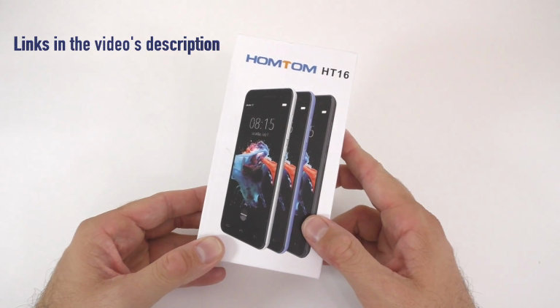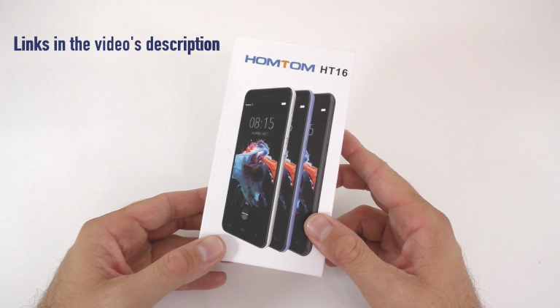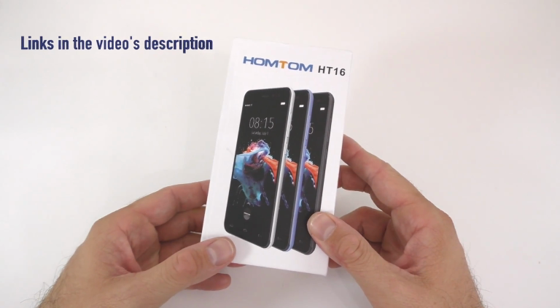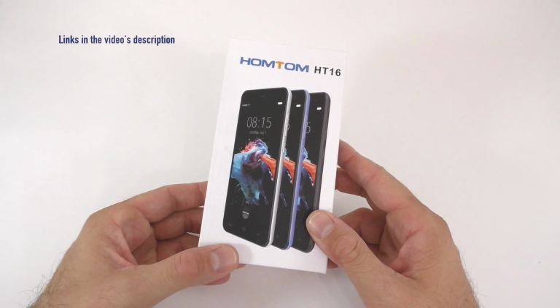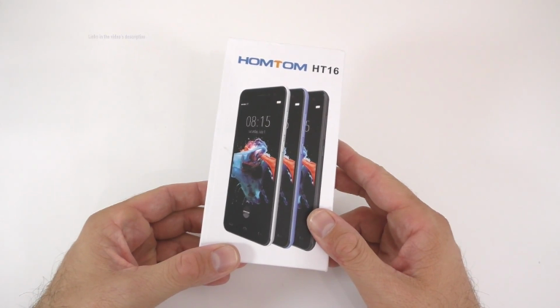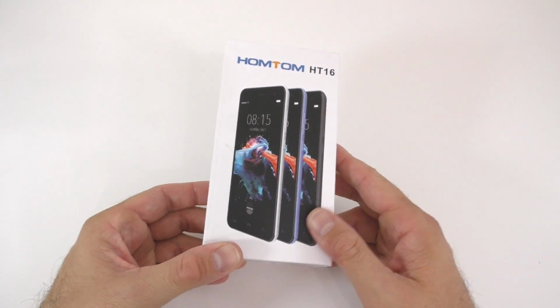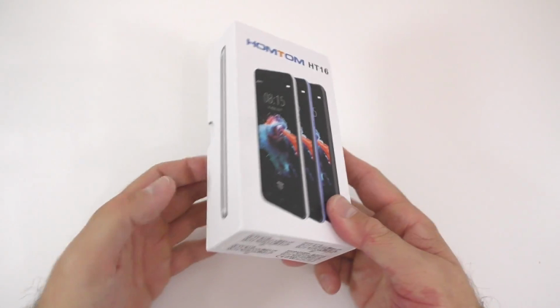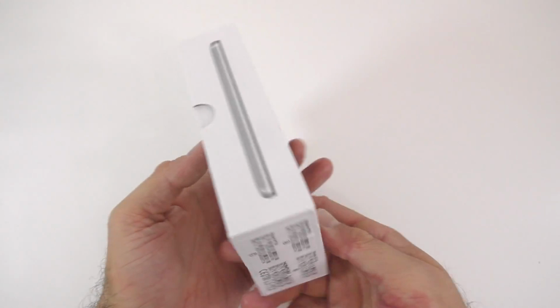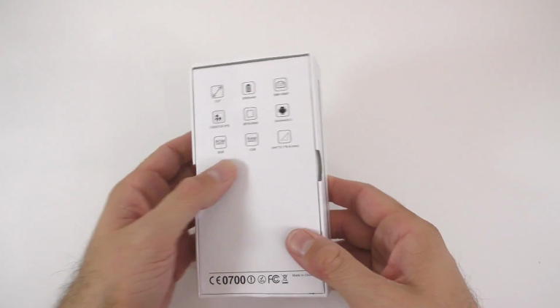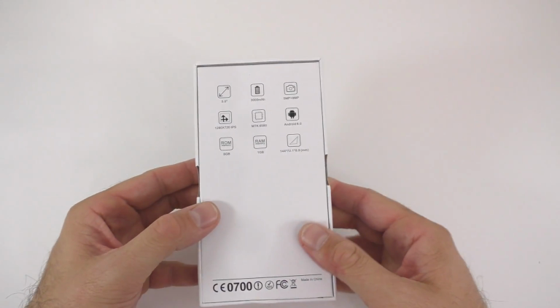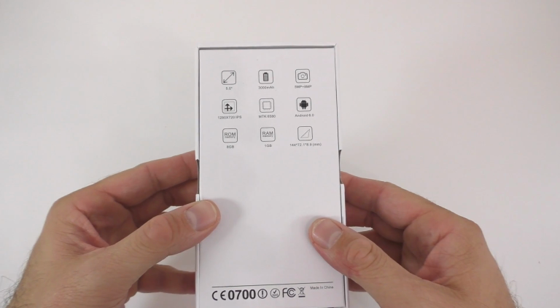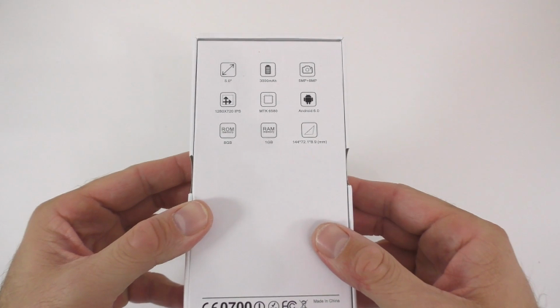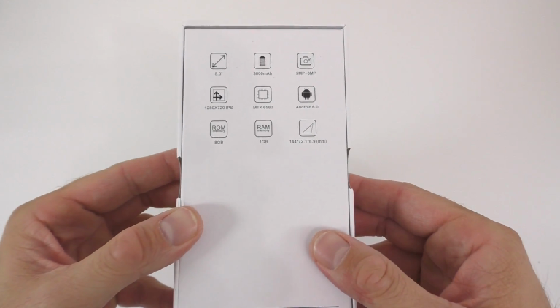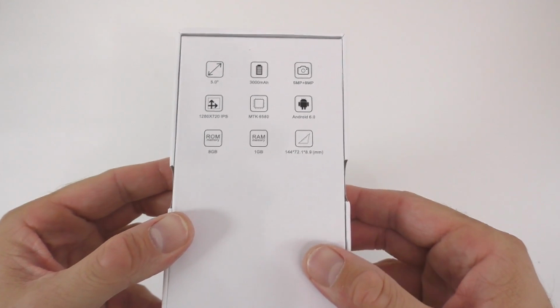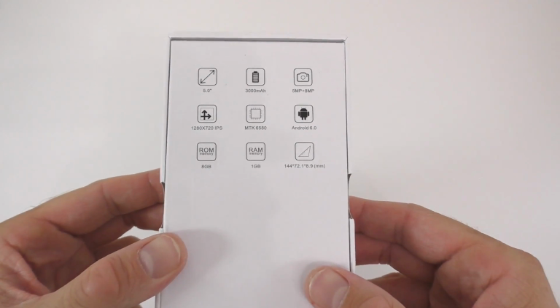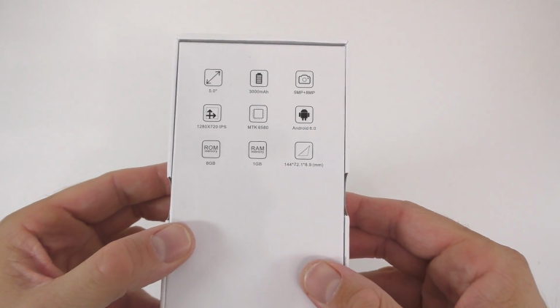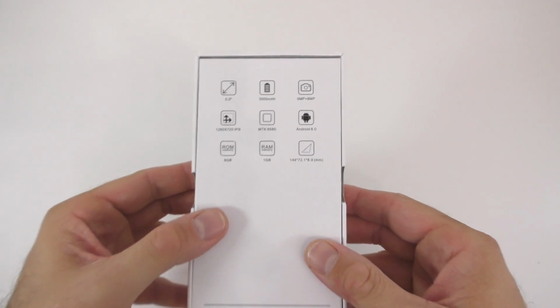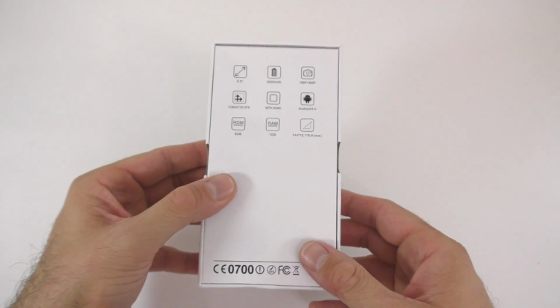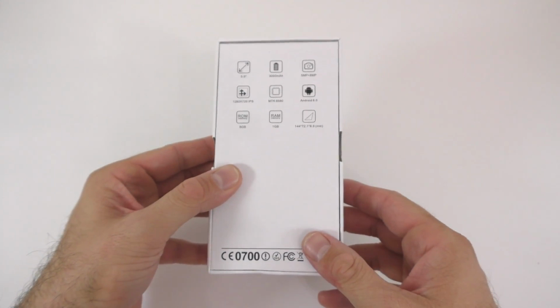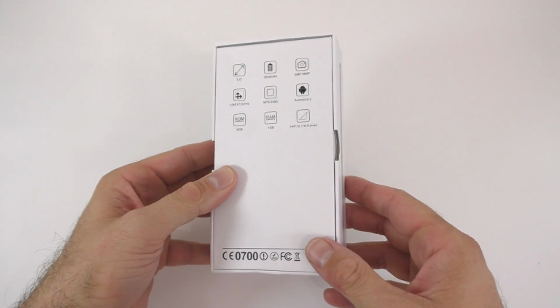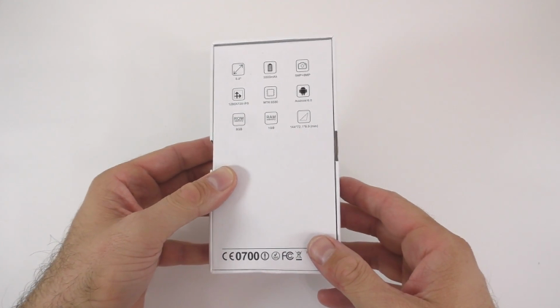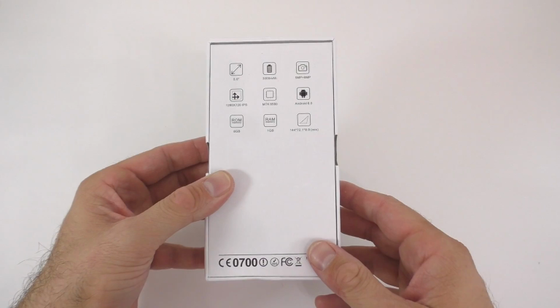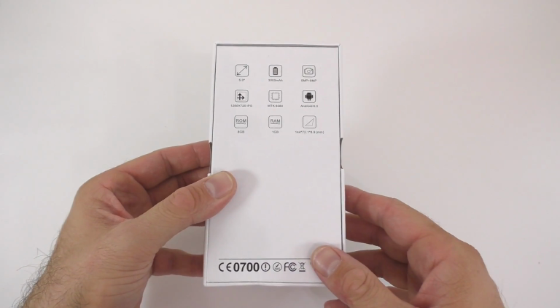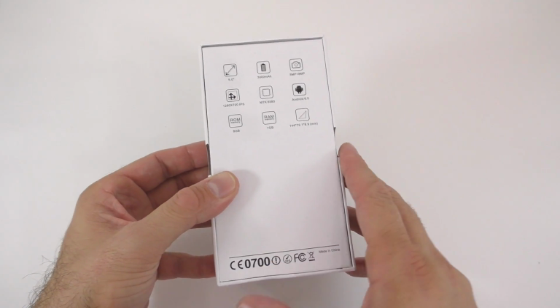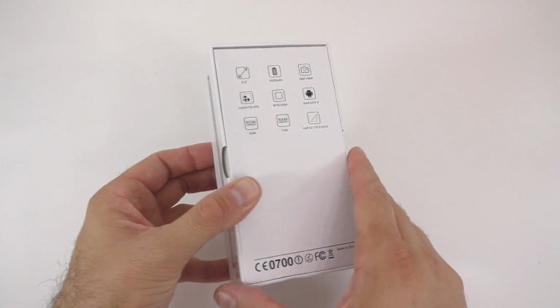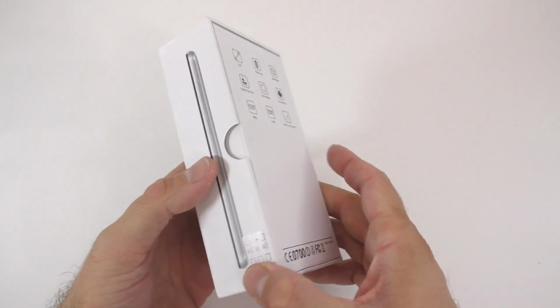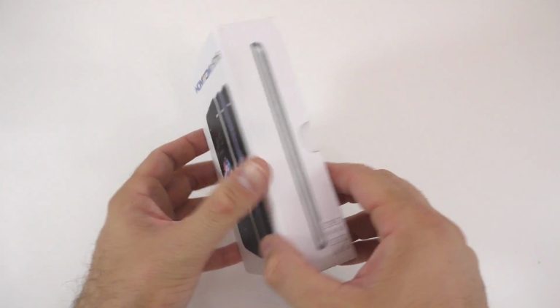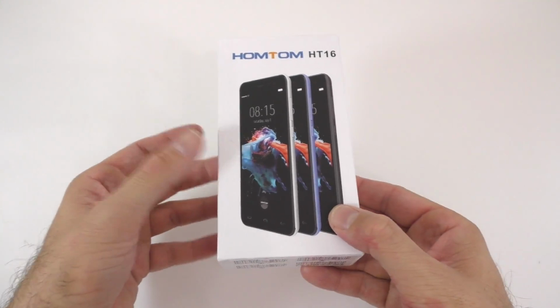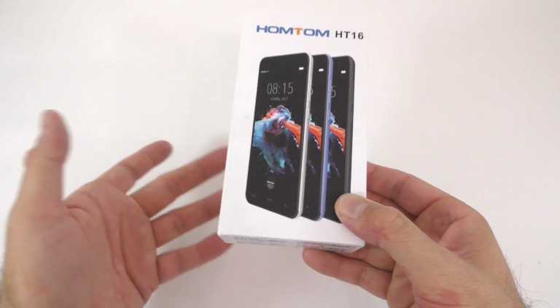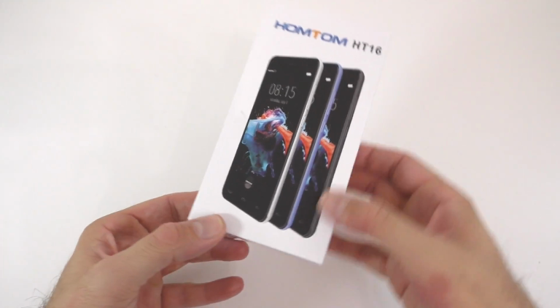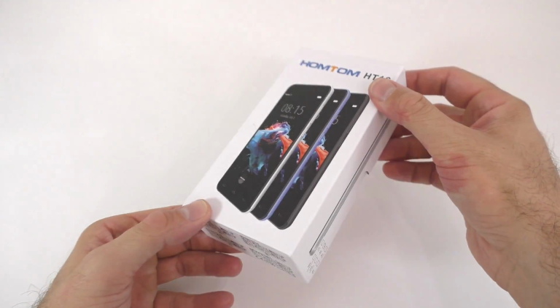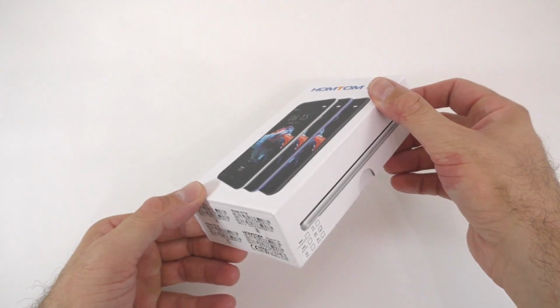For $49 we do get a 5-inch display with a resolution of 720p, a 3000mAh battery, 8GB of internal storage, 1GB of RAM, and the Mediatek 6580 processor. So really good specs for $49.